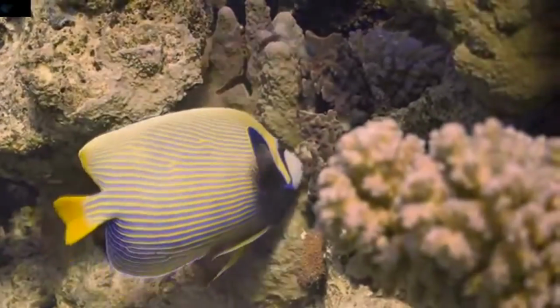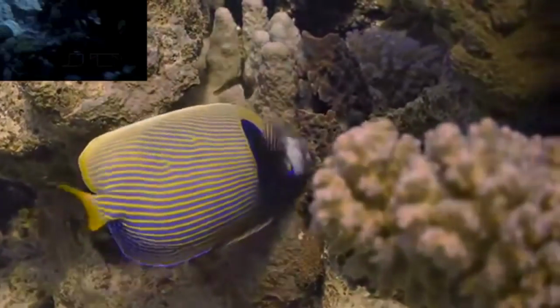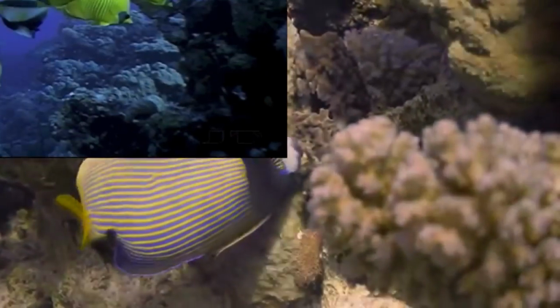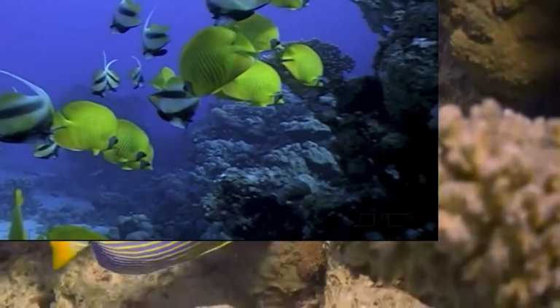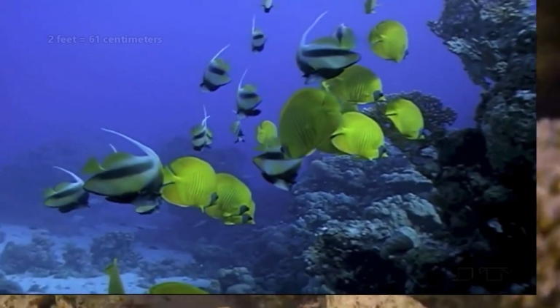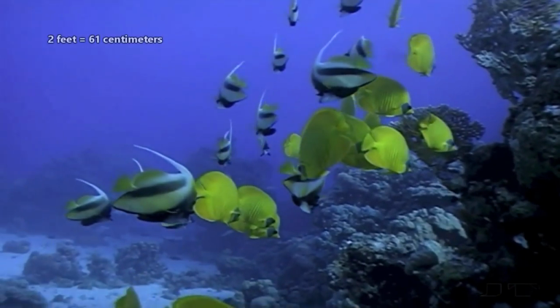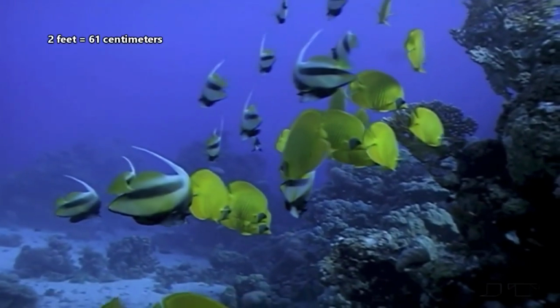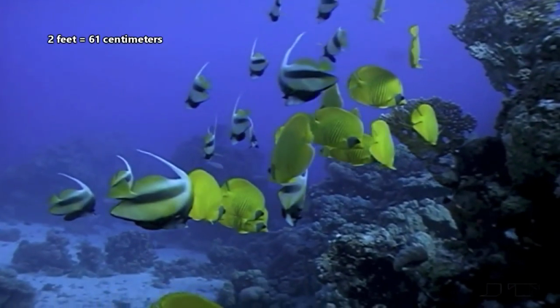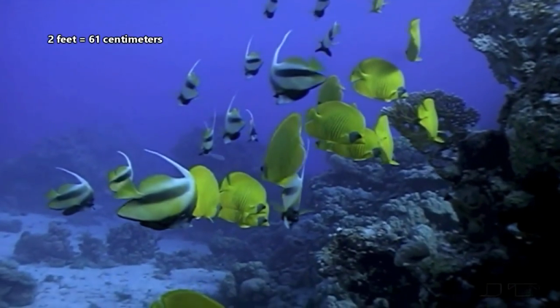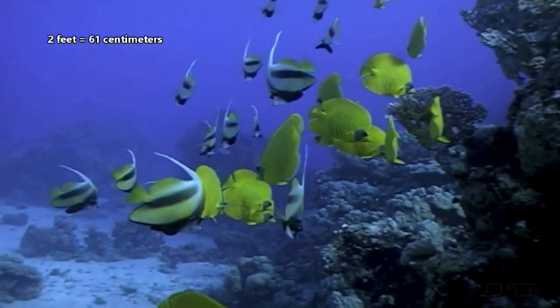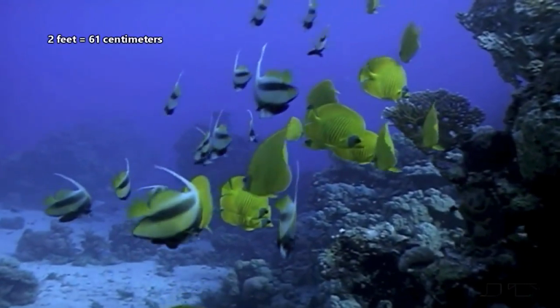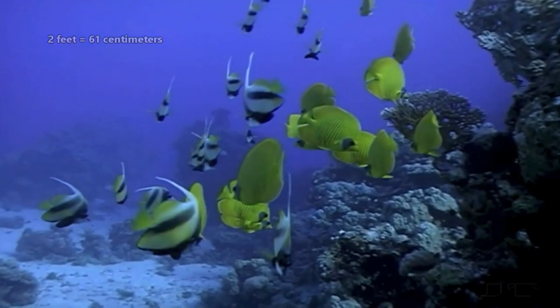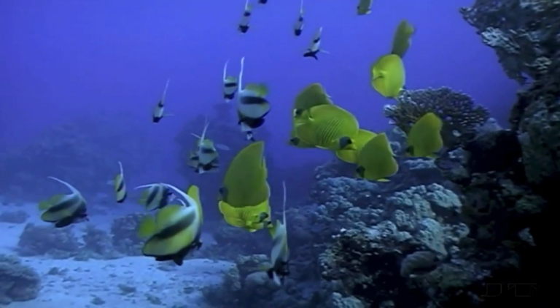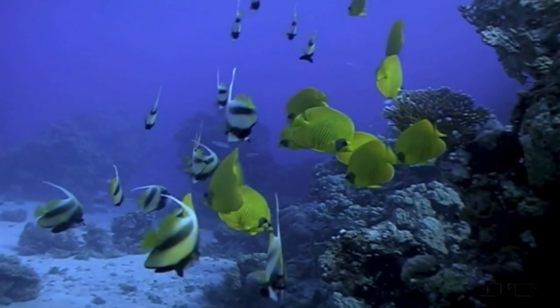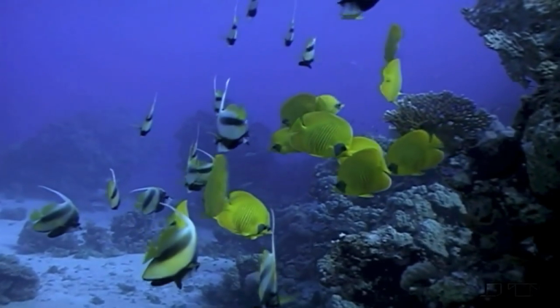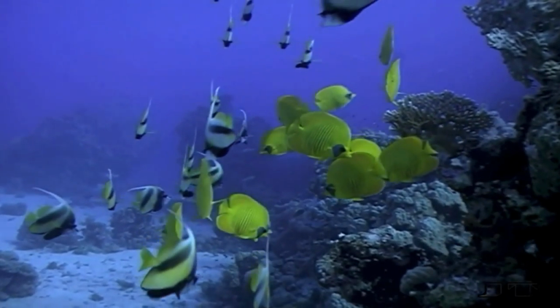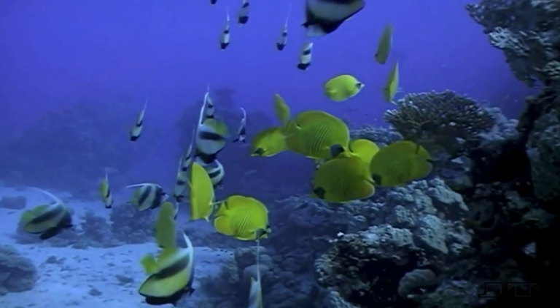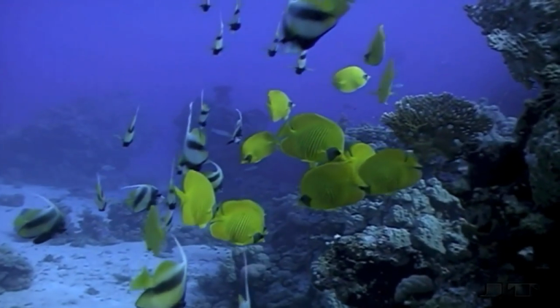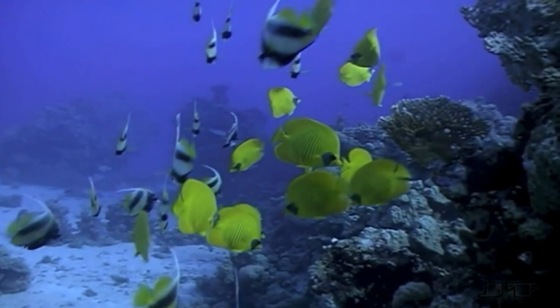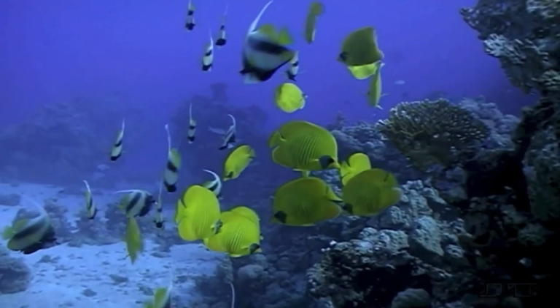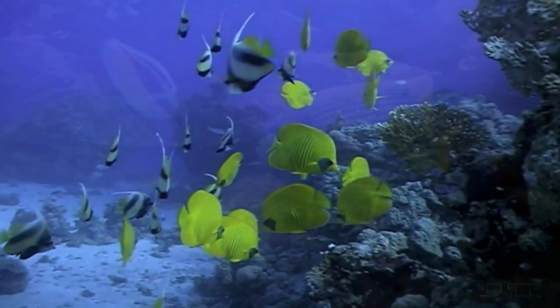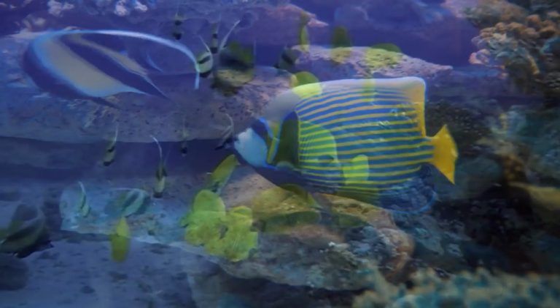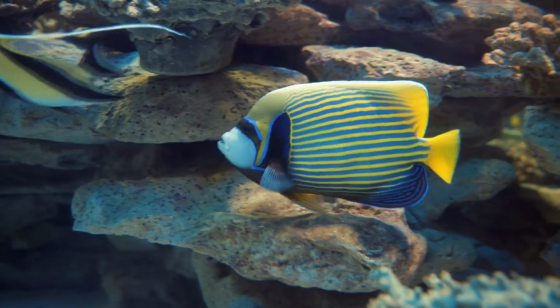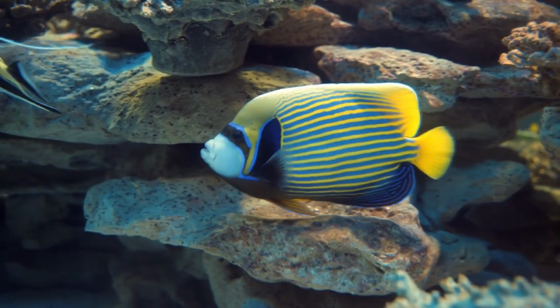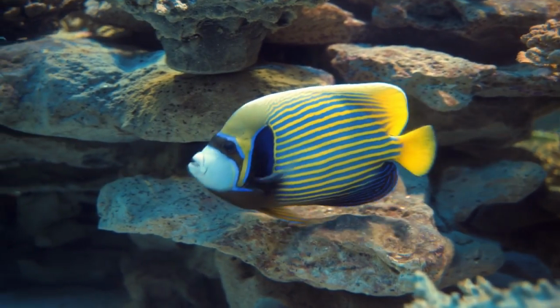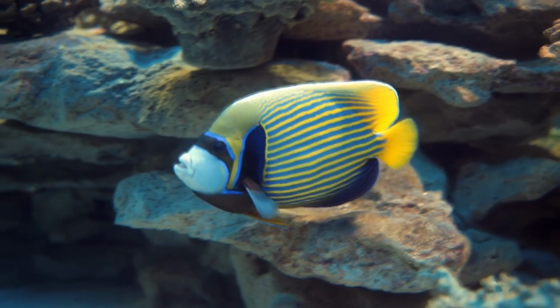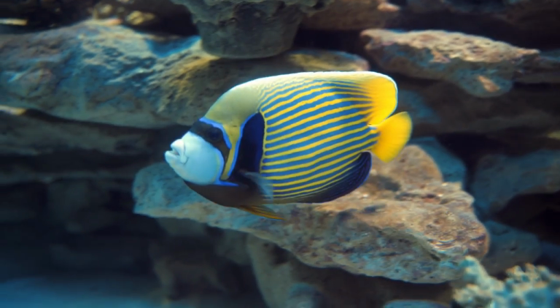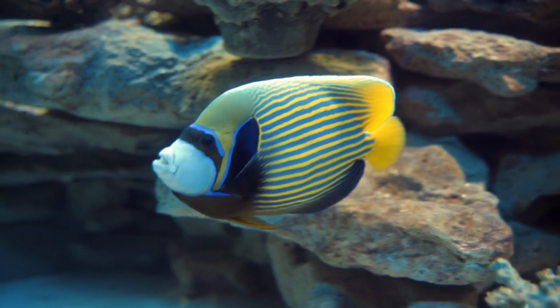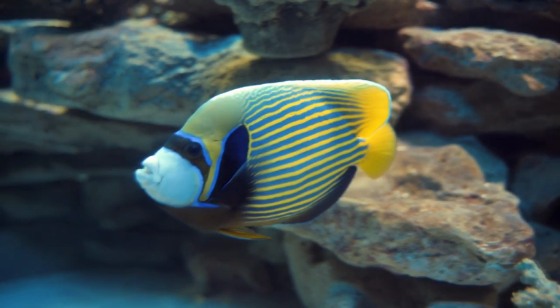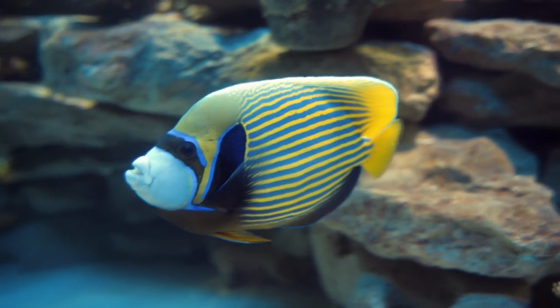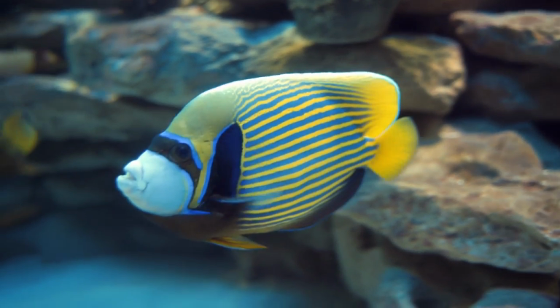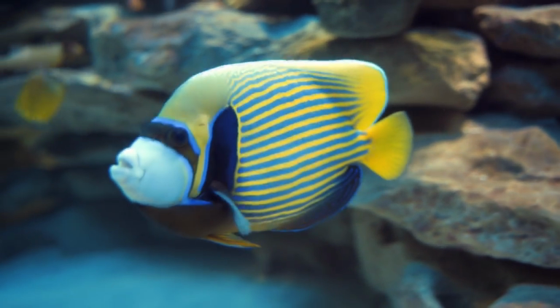They range from just a few inches to two feet long. While they may appear similar to other closely related fish, marine angelfish can be told apart by the spines on their cheeks.